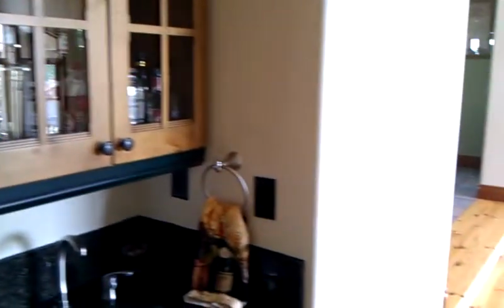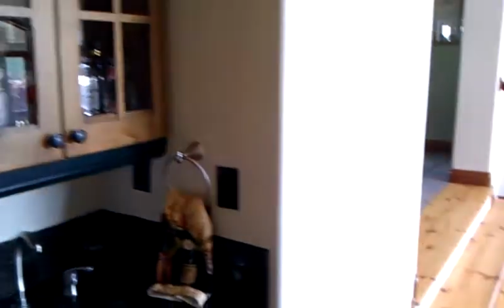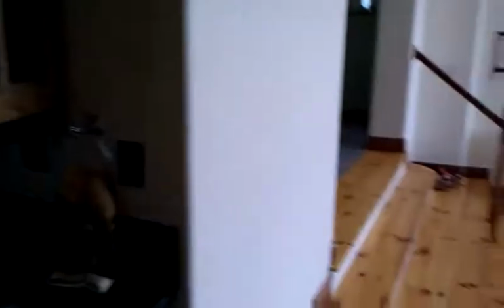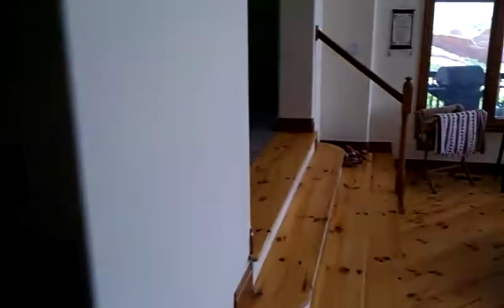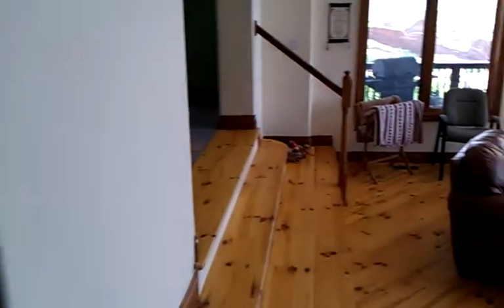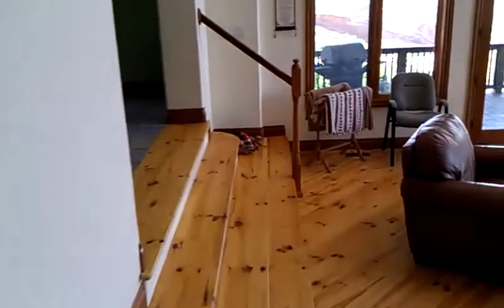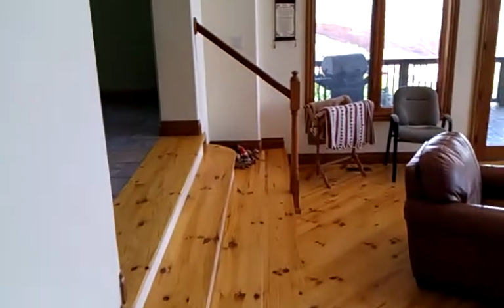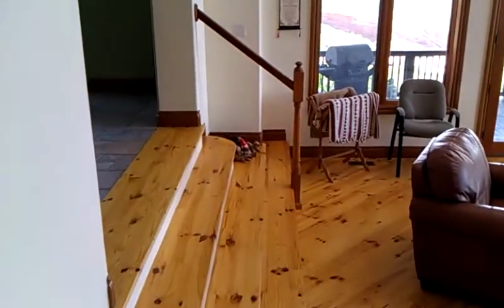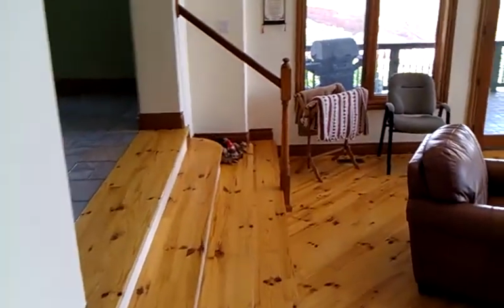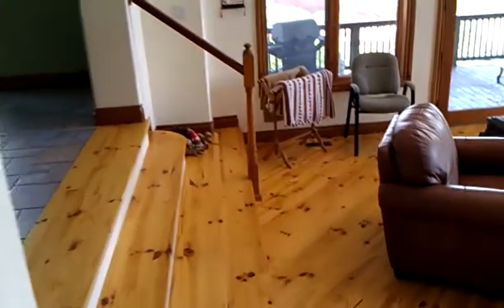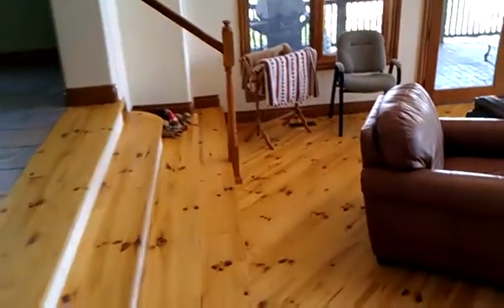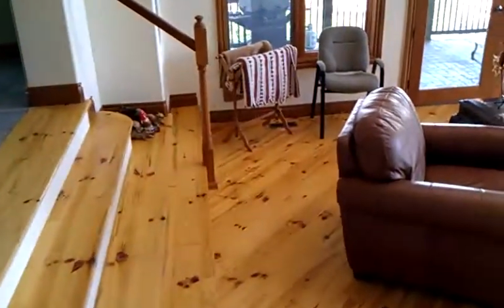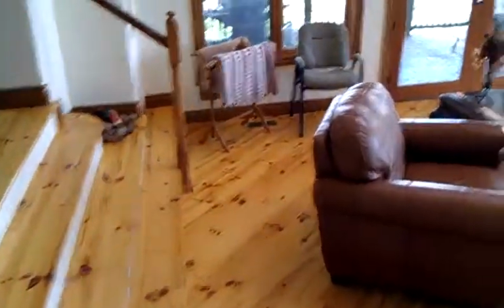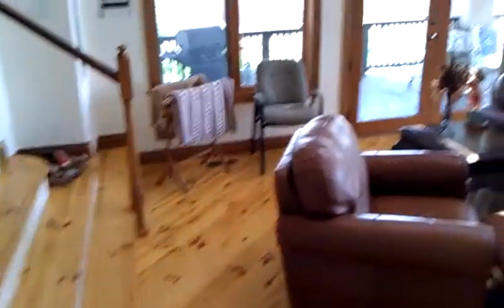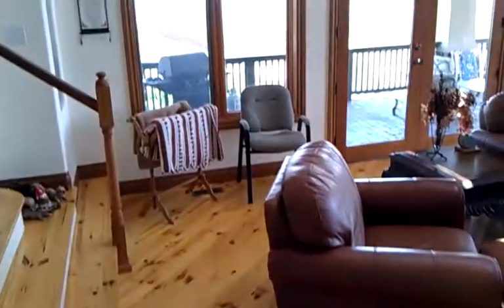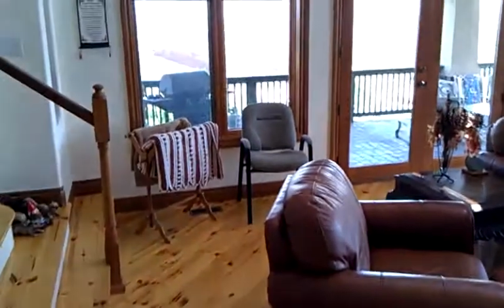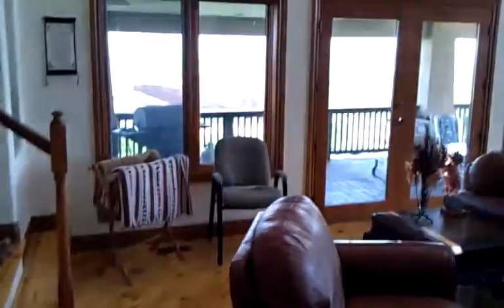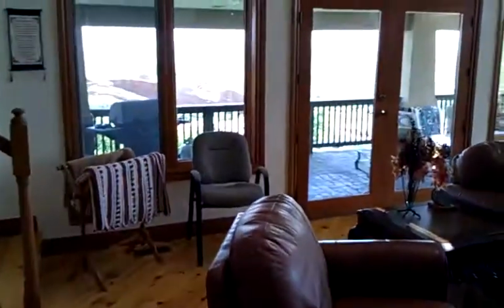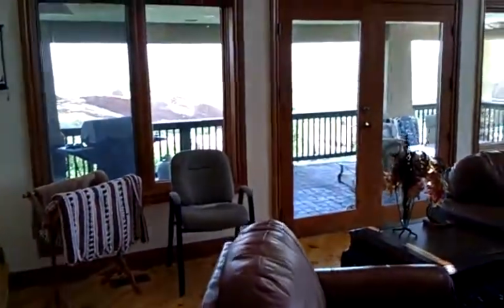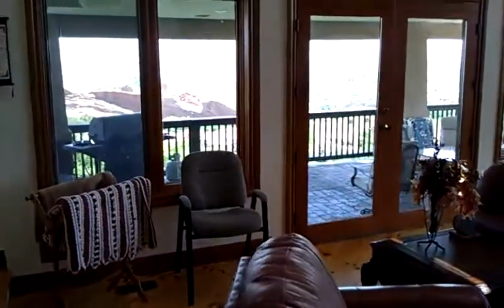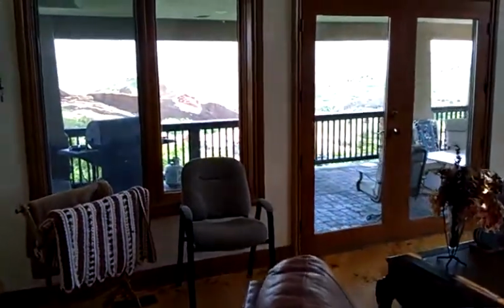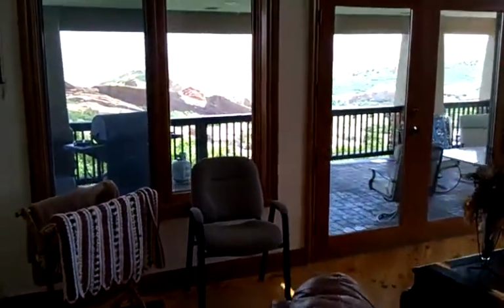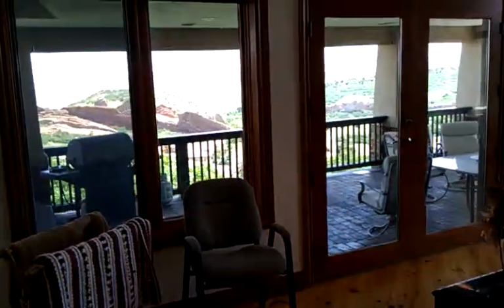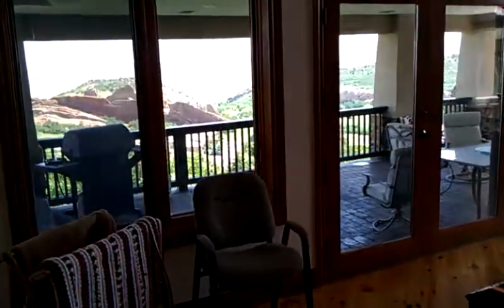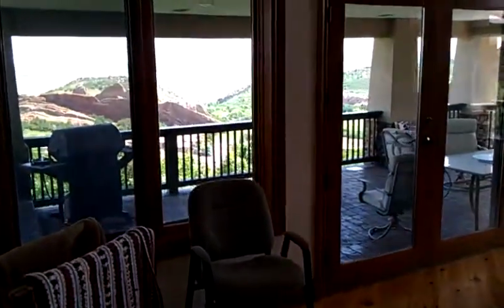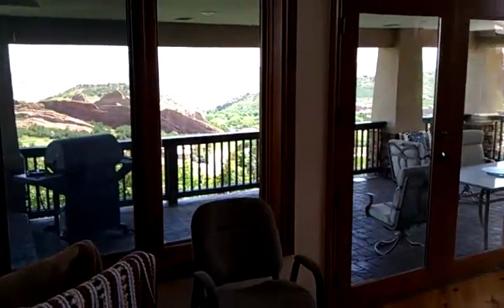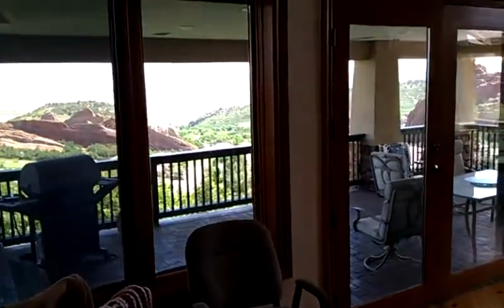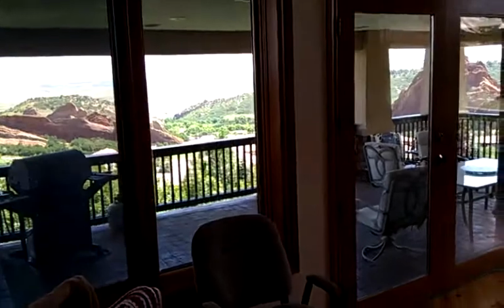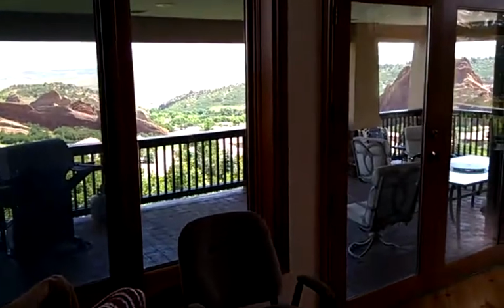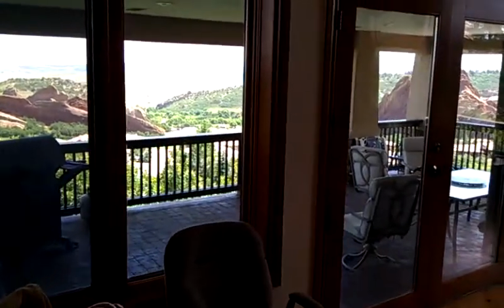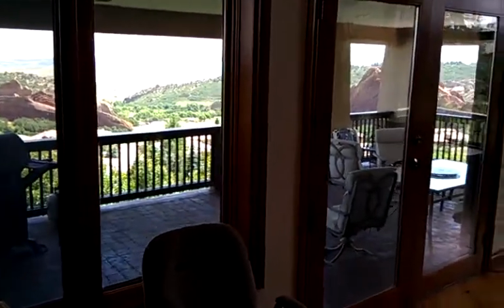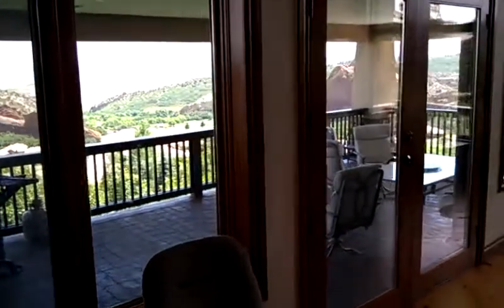We're going into the formal living room, which has a fireplace and a deck. Views like you would not believe. The deck is huge and wraps around the whole of the house.